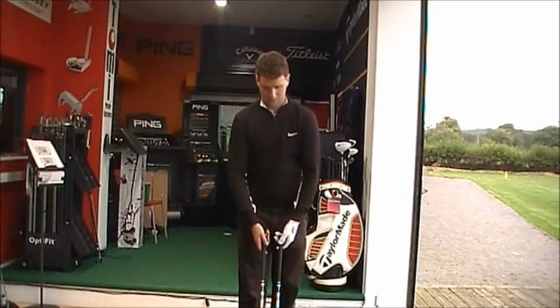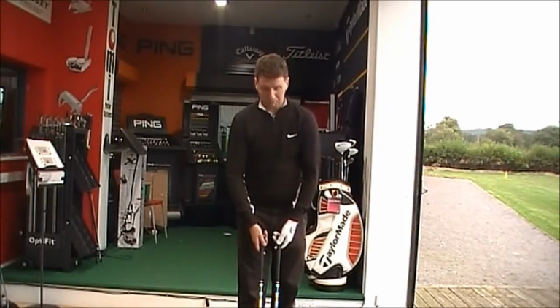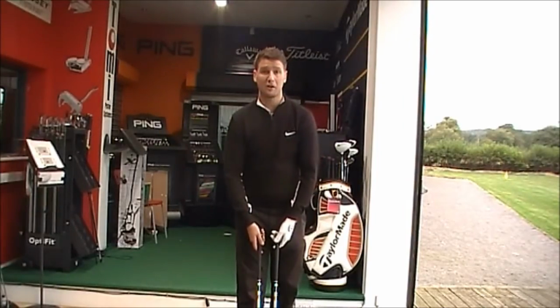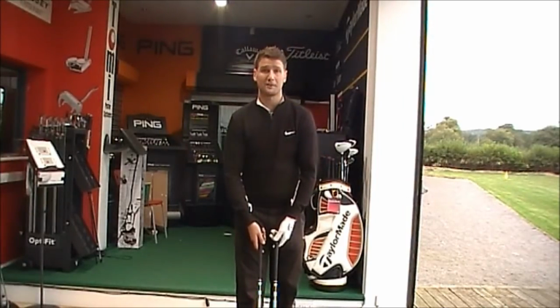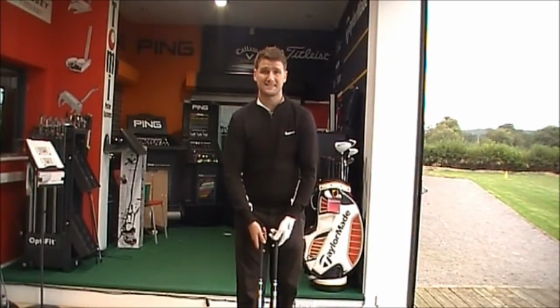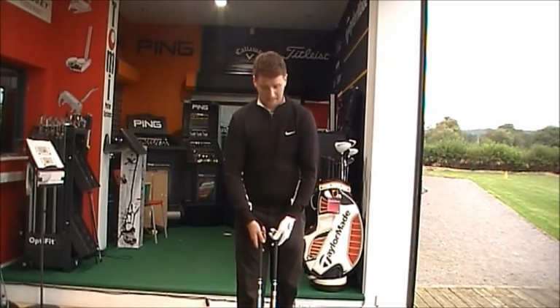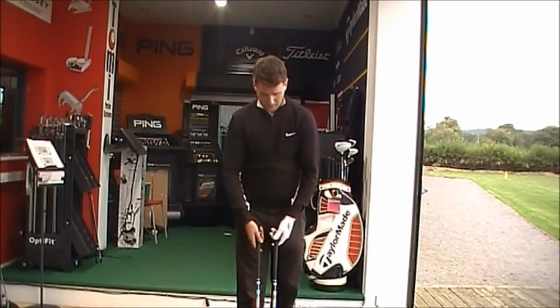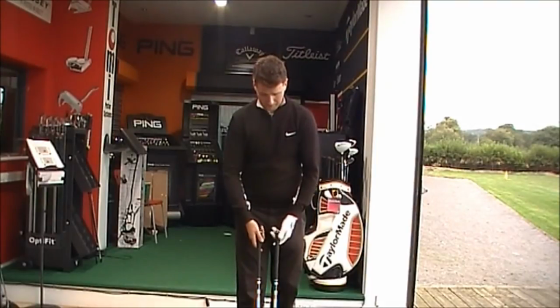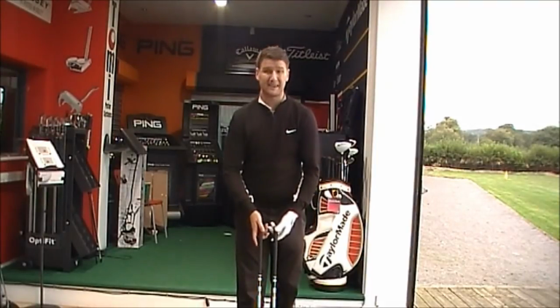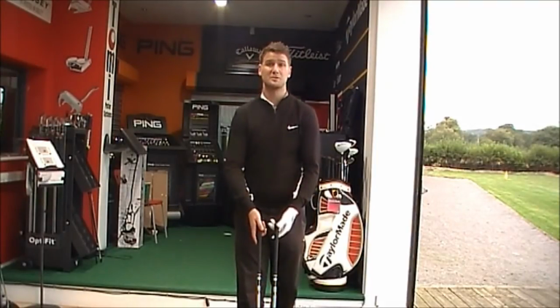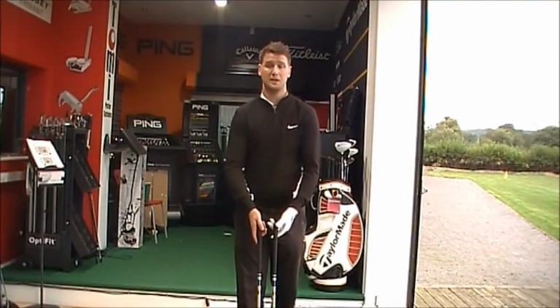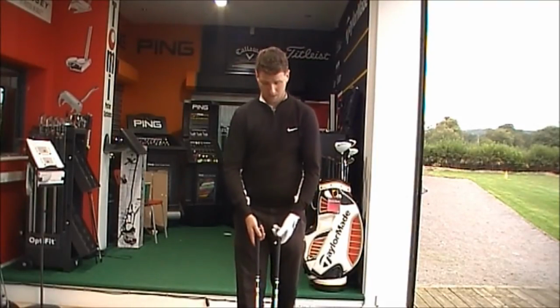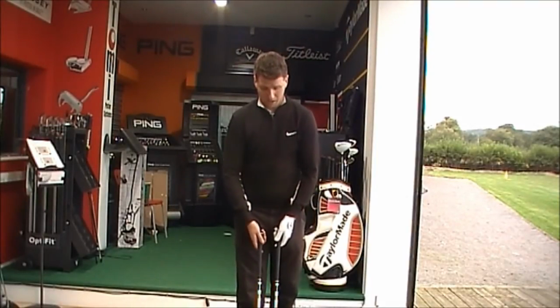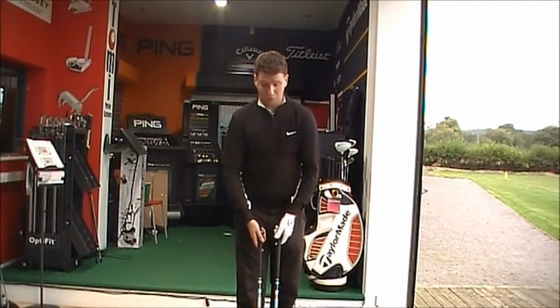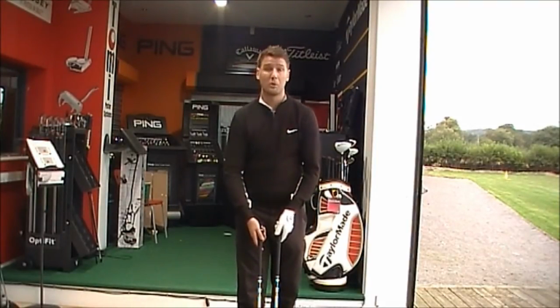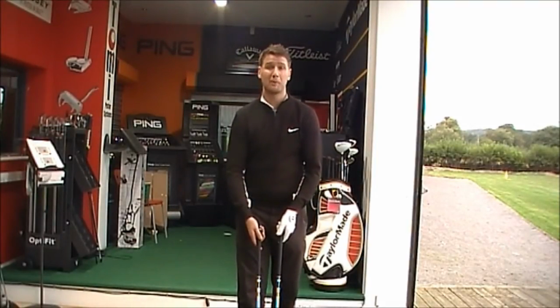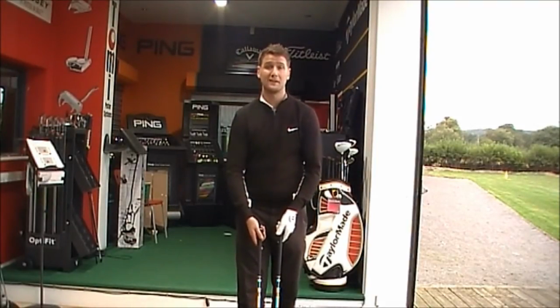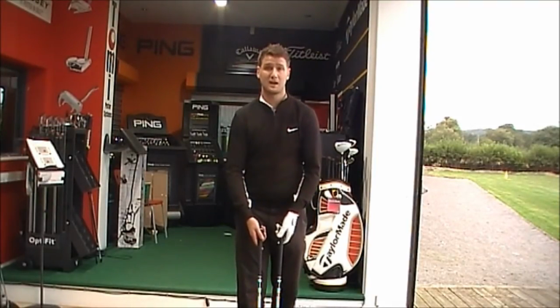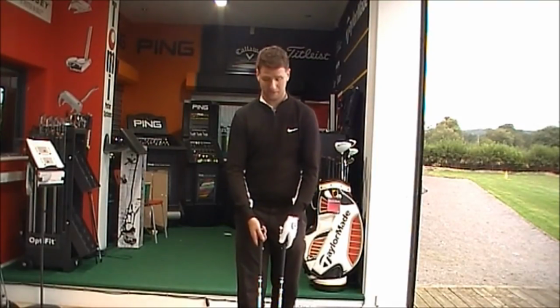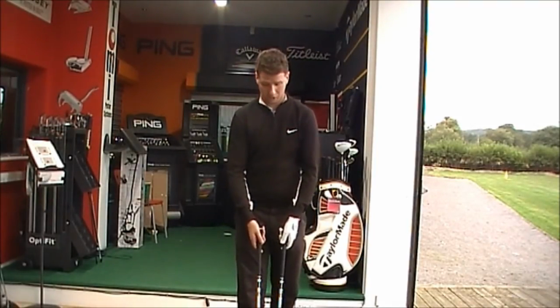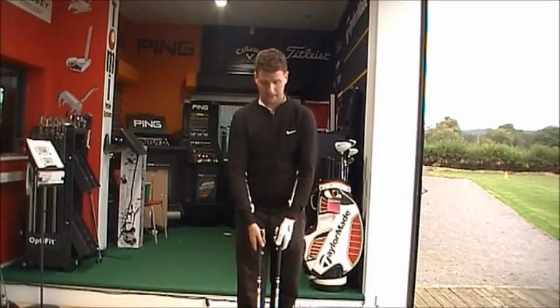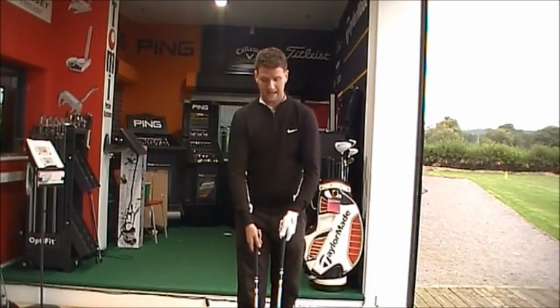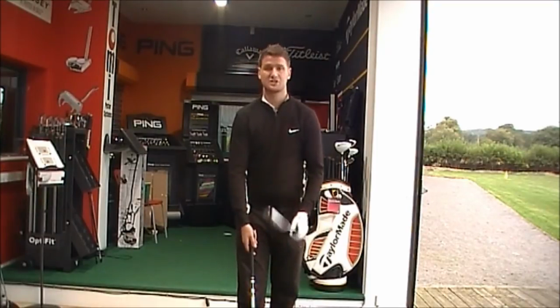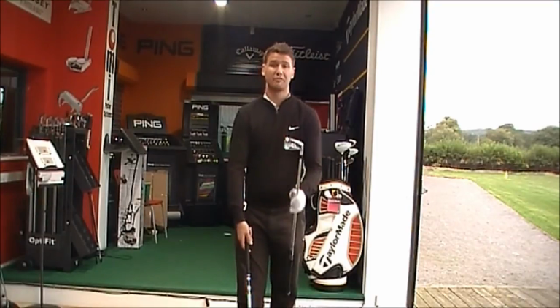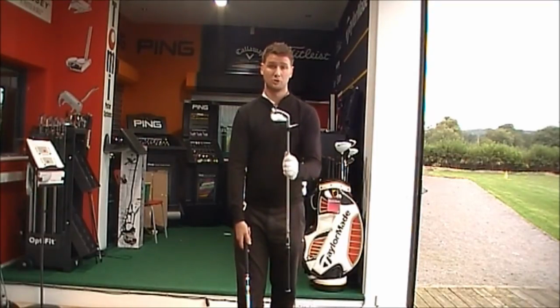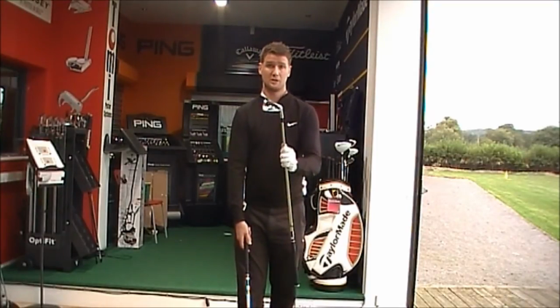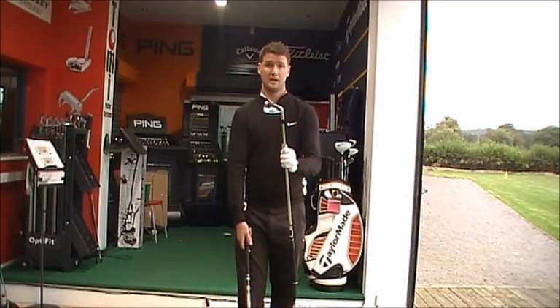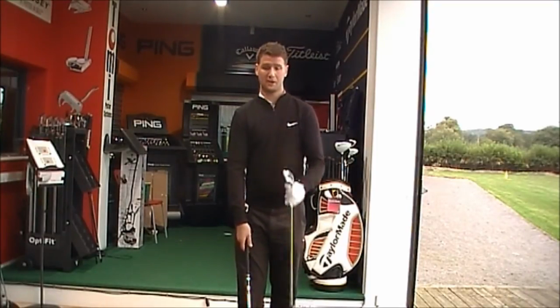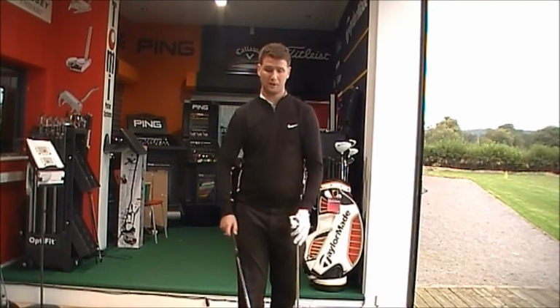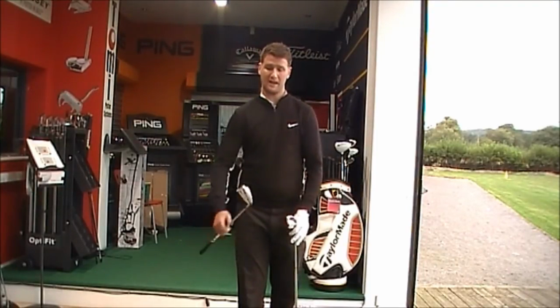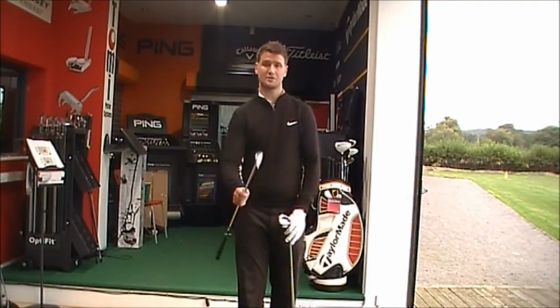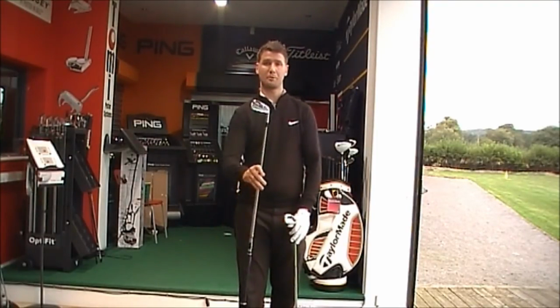Golfbite online product testing, looking at a comparison between two Cobra playable irons: the Cobra S2 Forged and the Cobra S3 Pro.